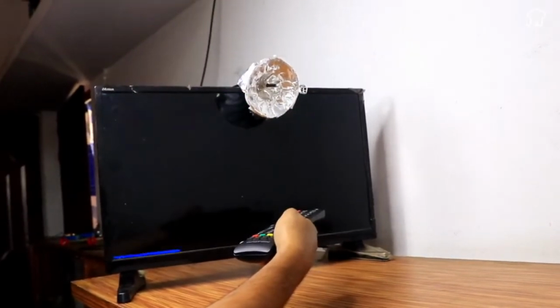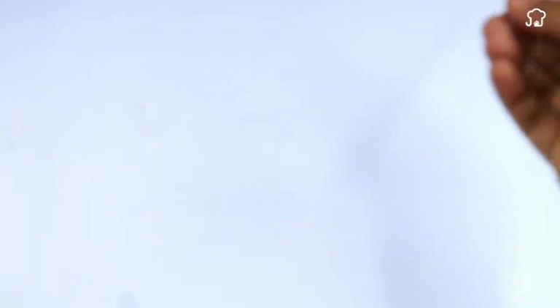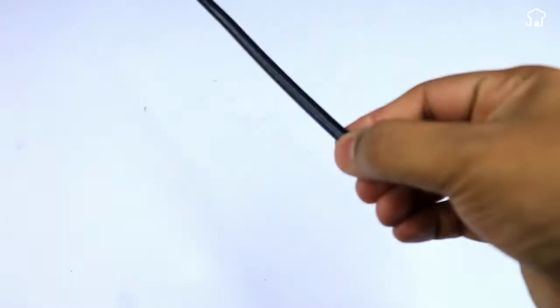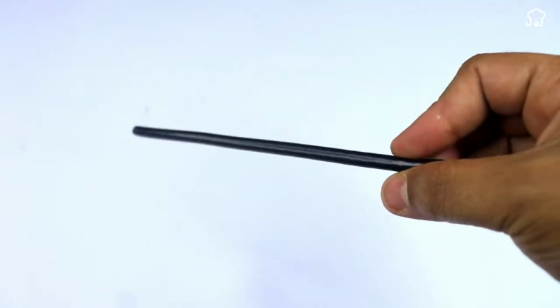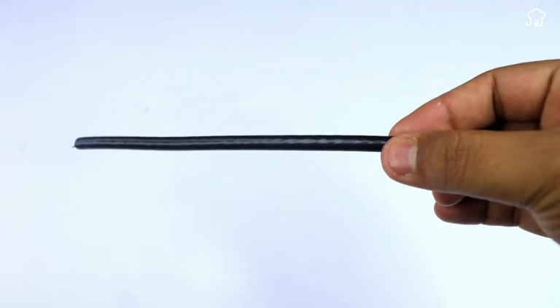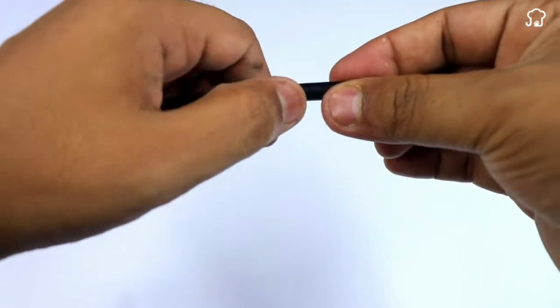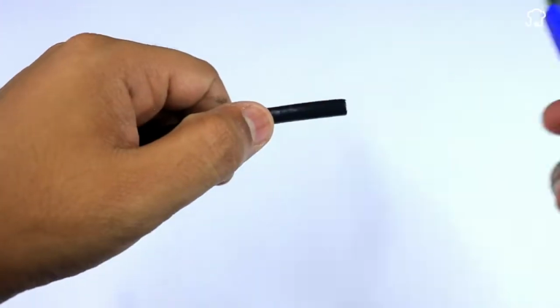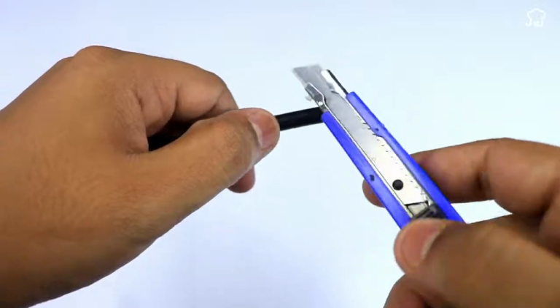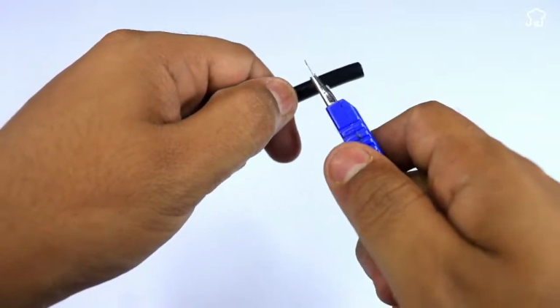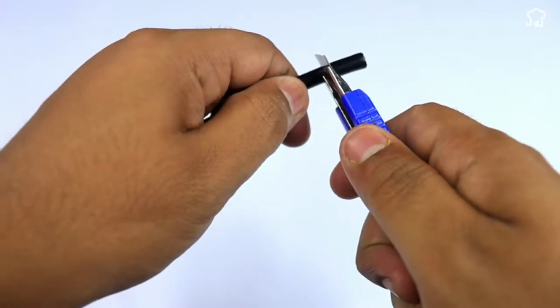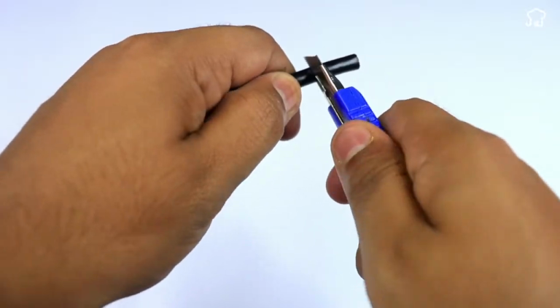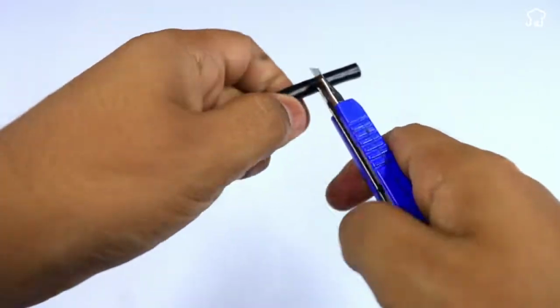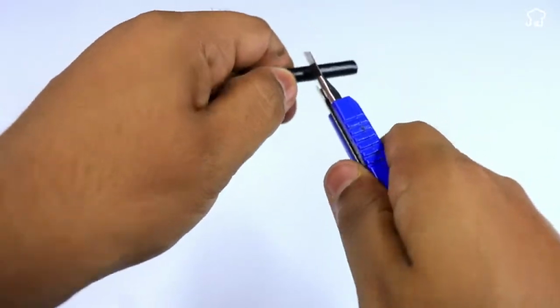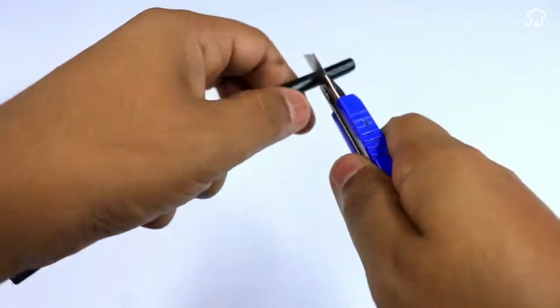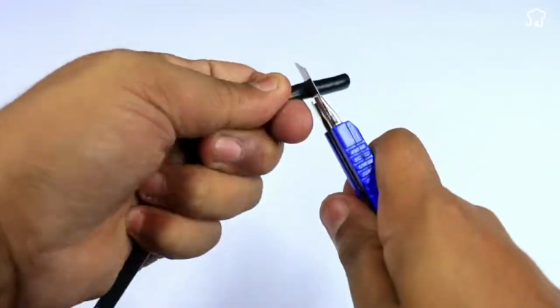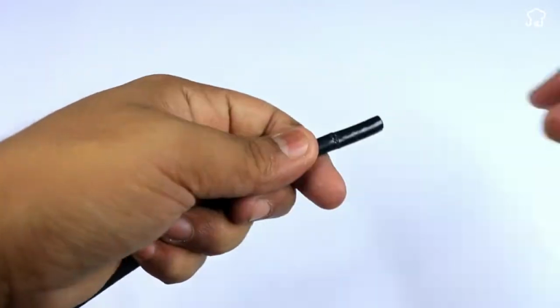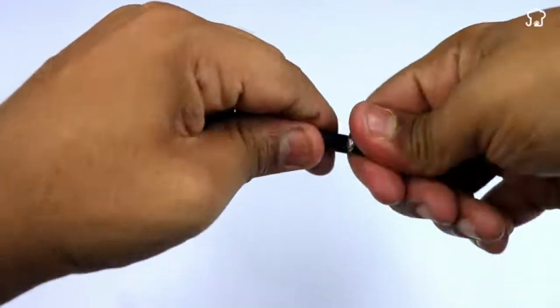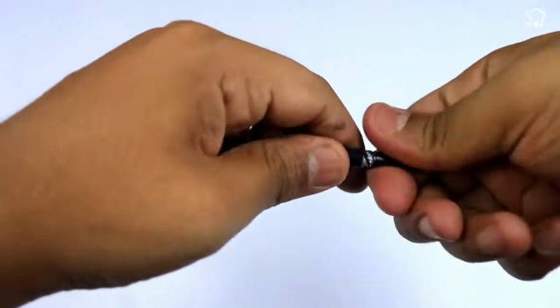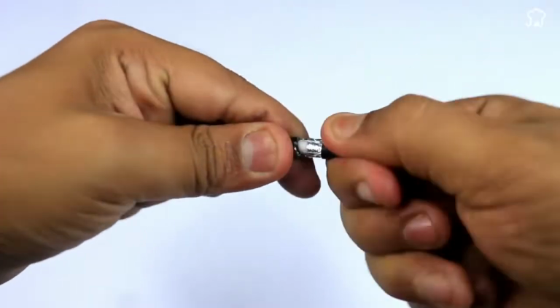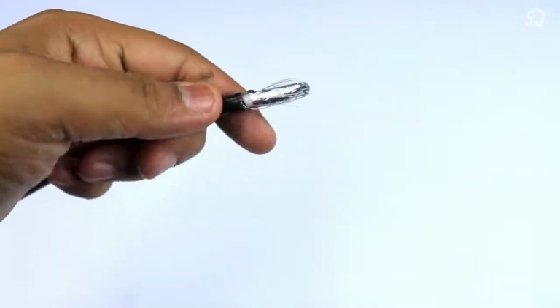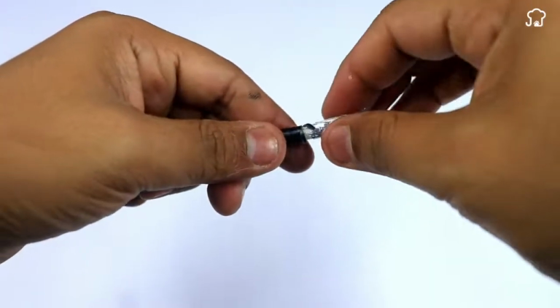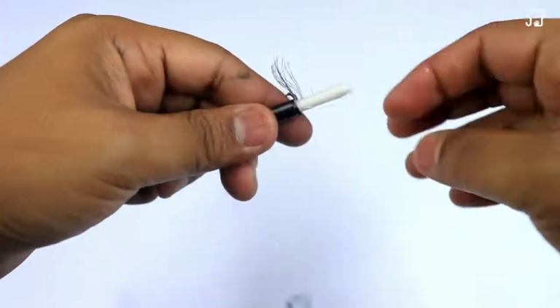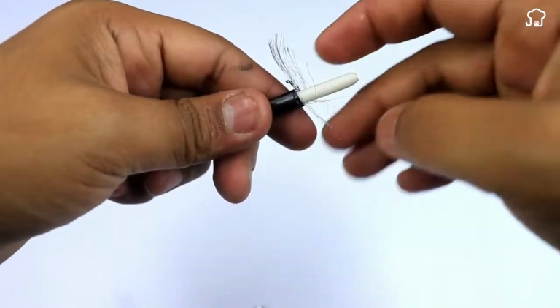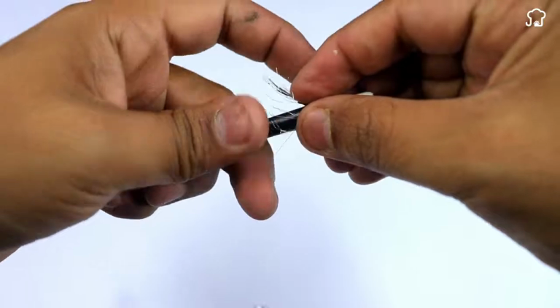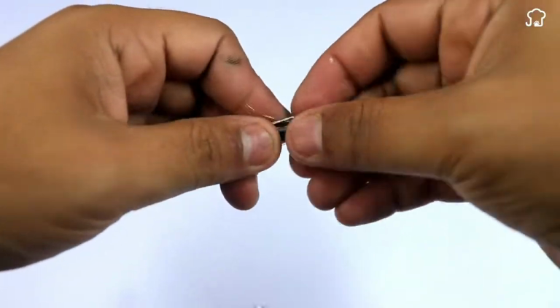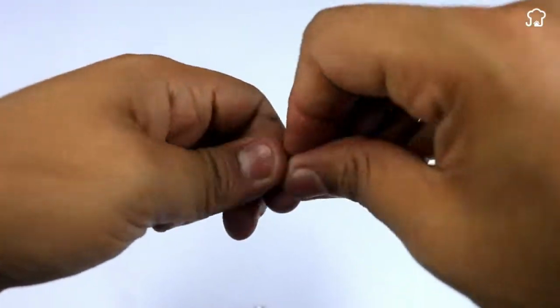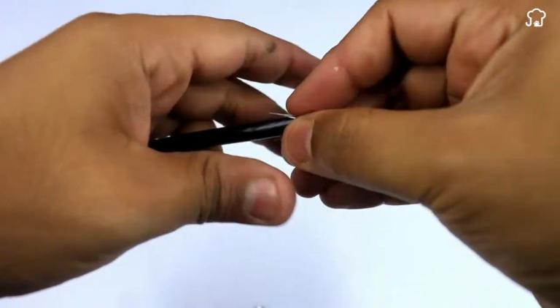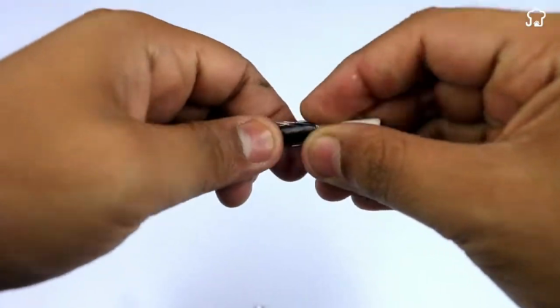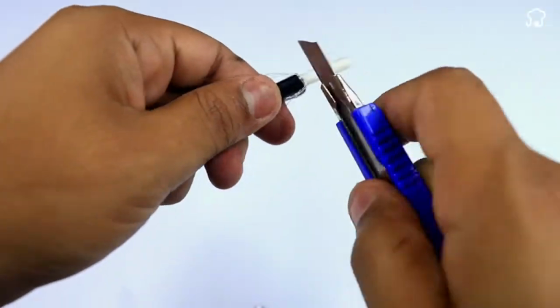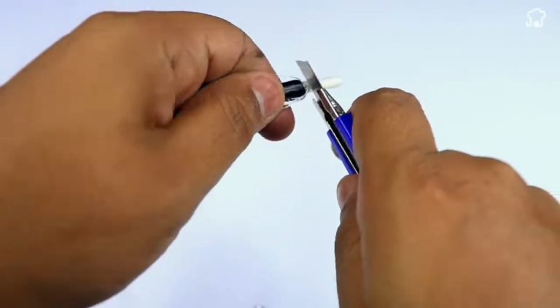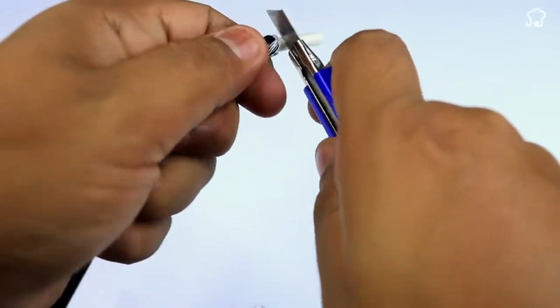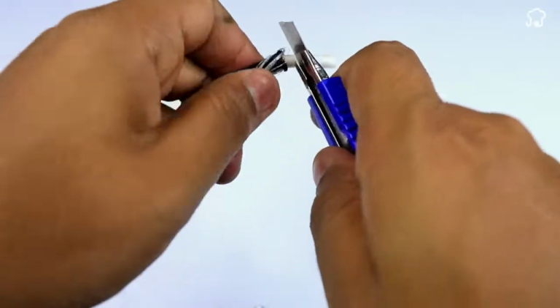To begin, we'll take a piece of coaxial cable for television about 25 centimeters long. With the help of a cutter, we'll uncover the cable until the tip of the inside is left.